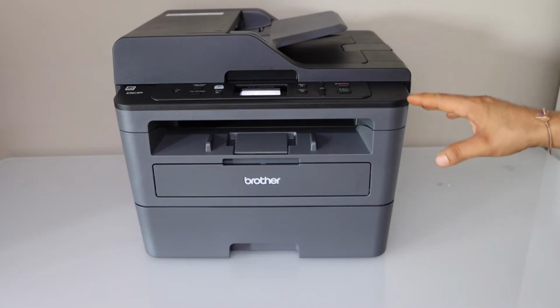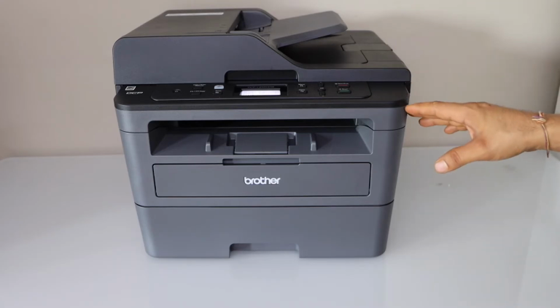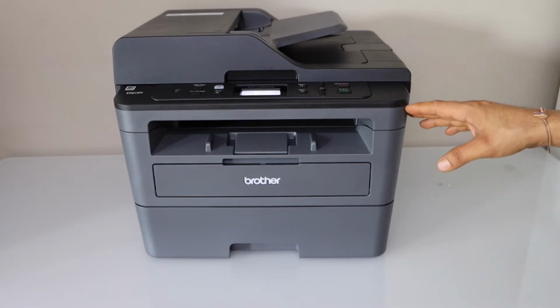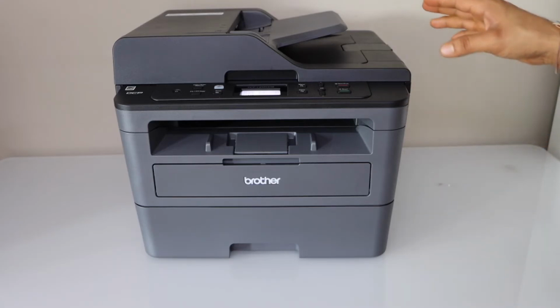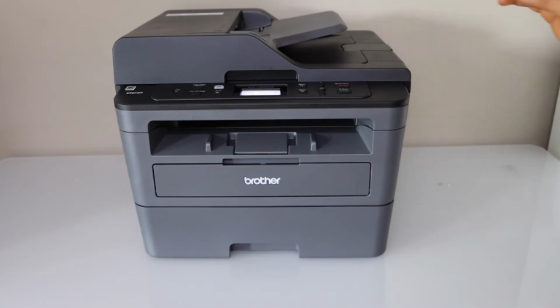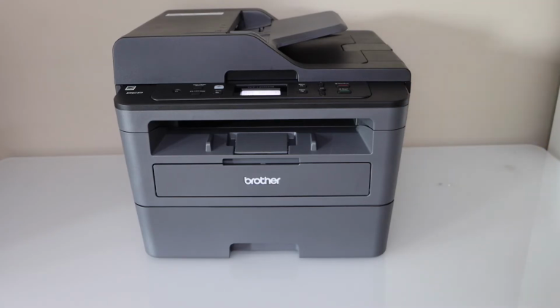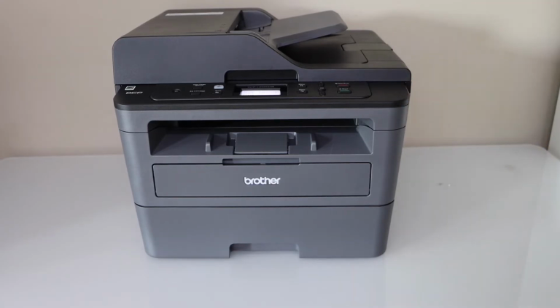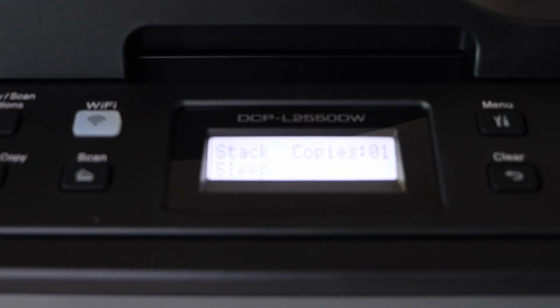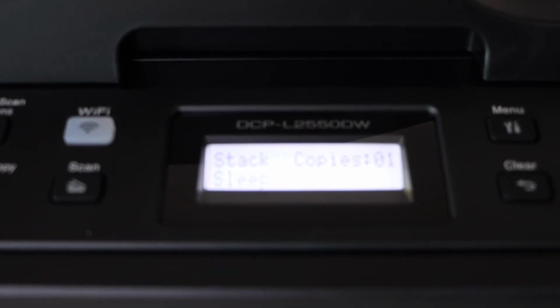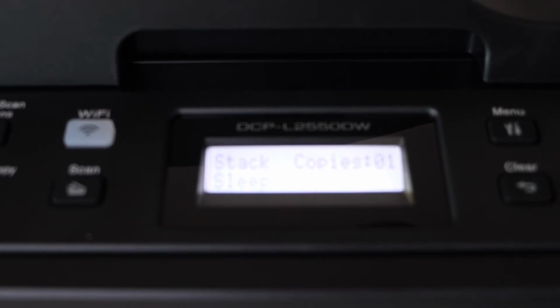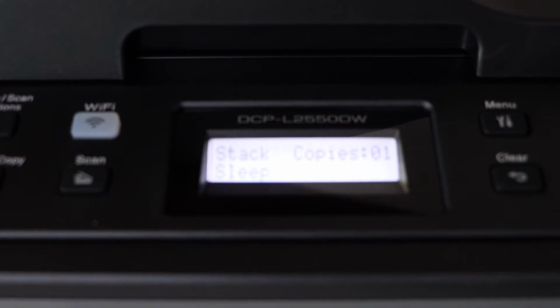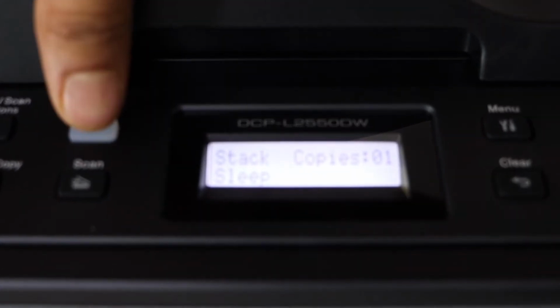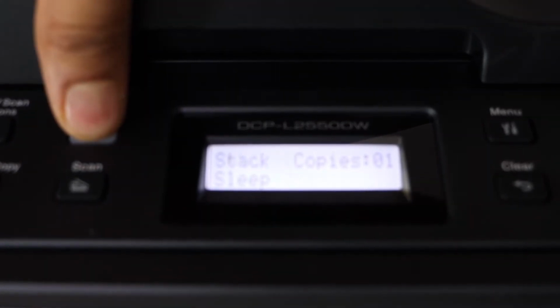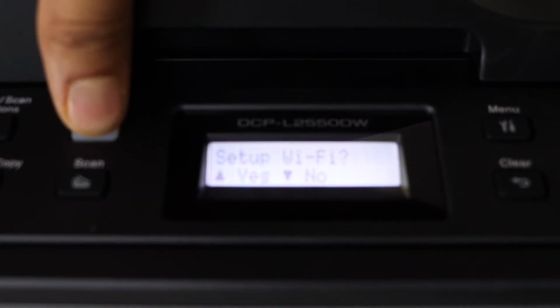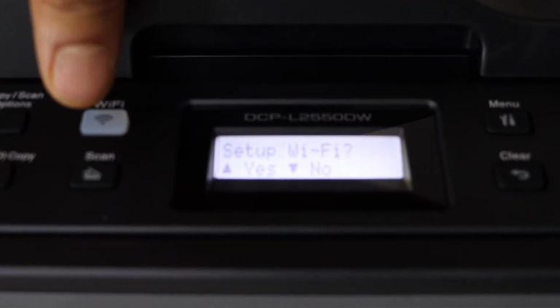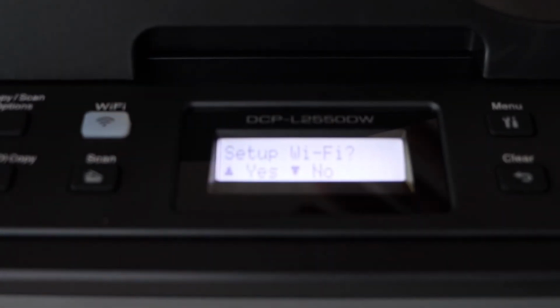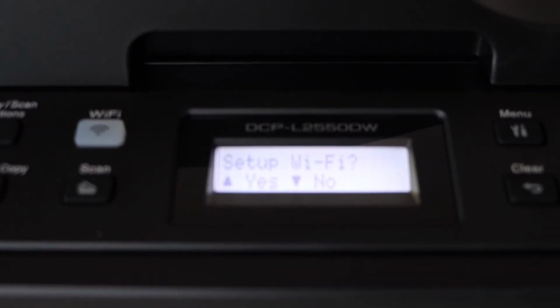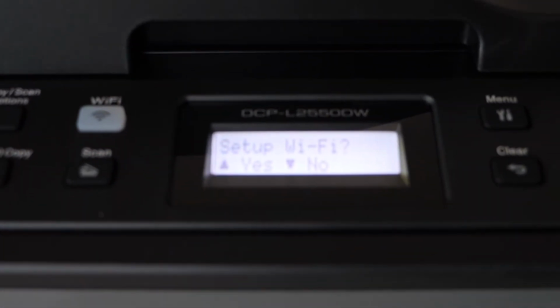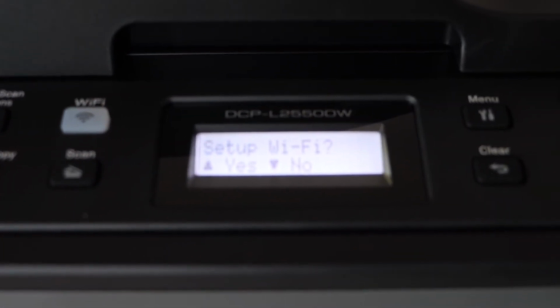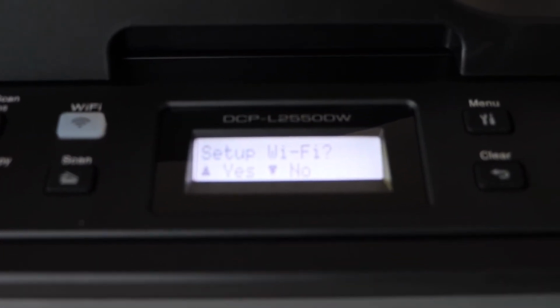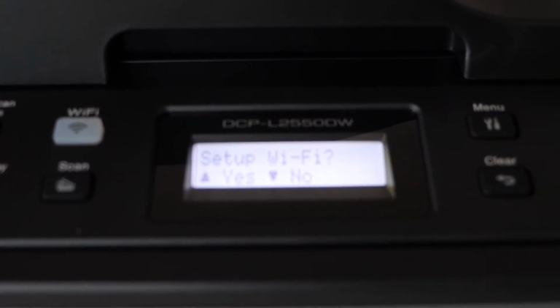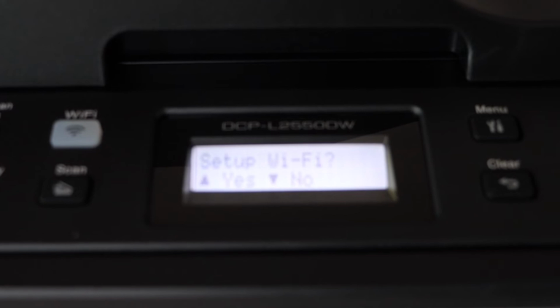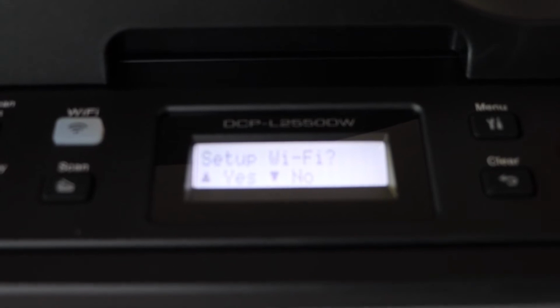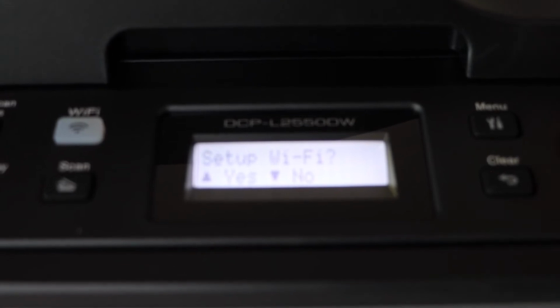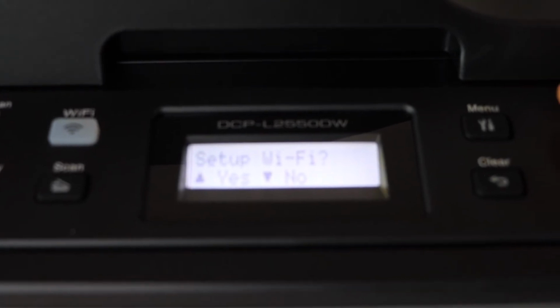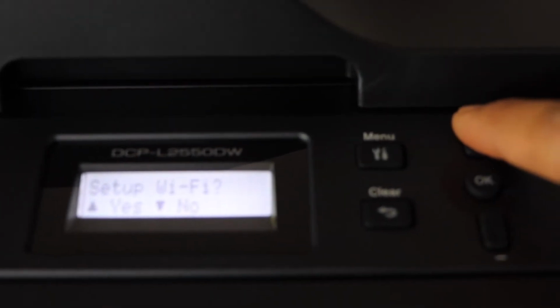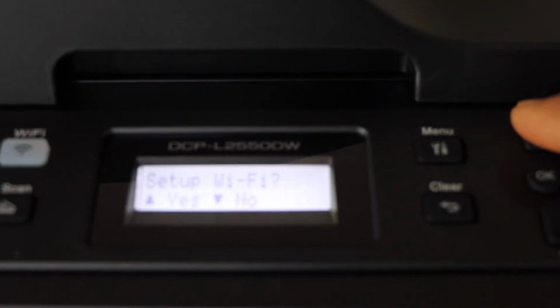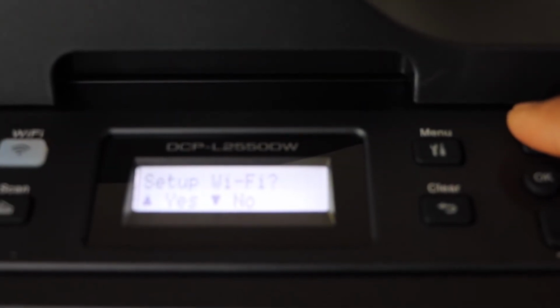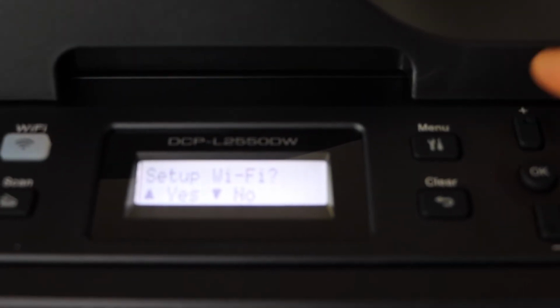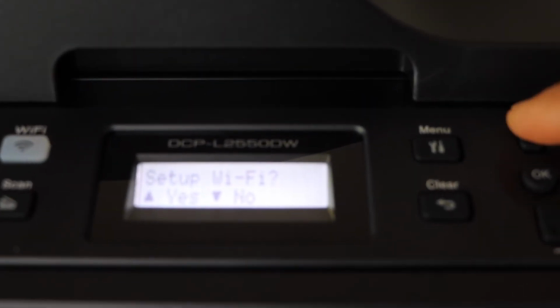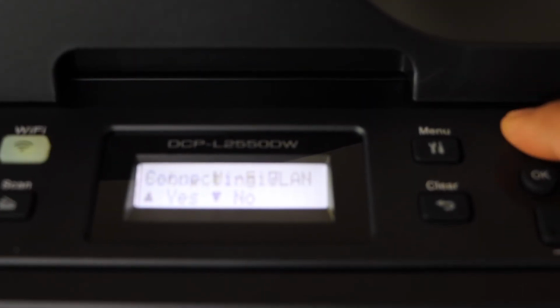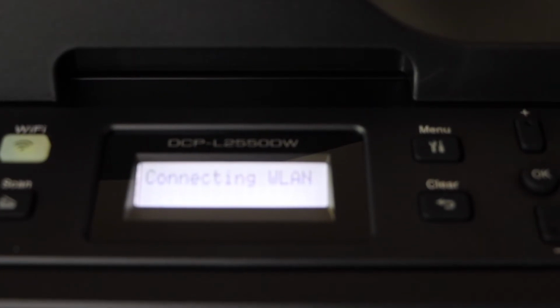First step is to switch on the printer and go to the control panel. These printers have a Wi-Fi button, so you have to press it once. It will ask you to set up Wi-Fi — confirm it with the upper button, yes.